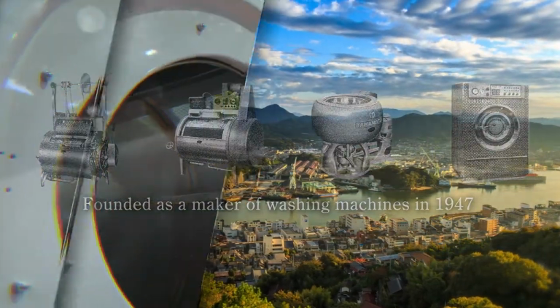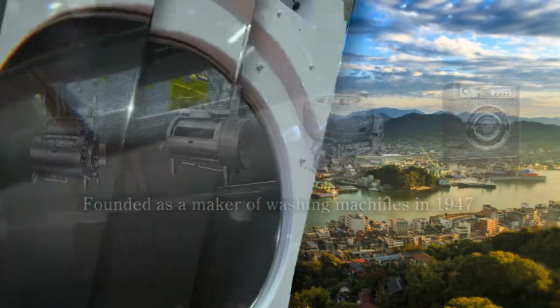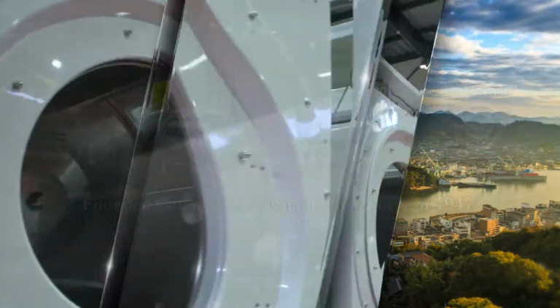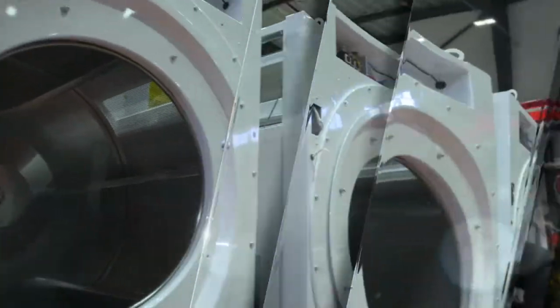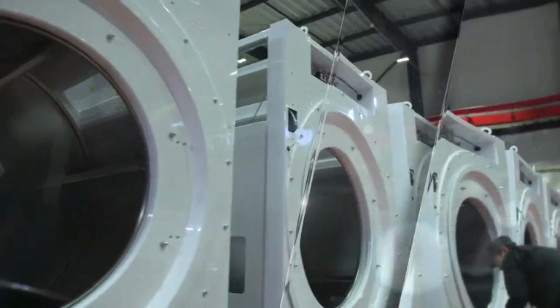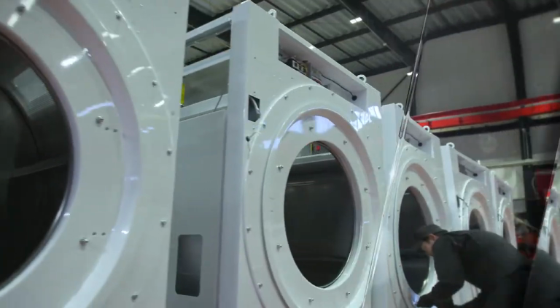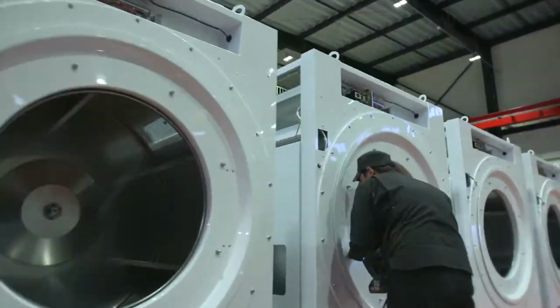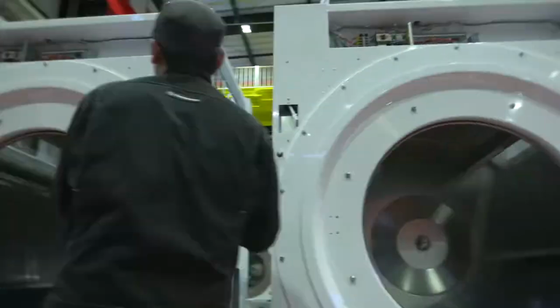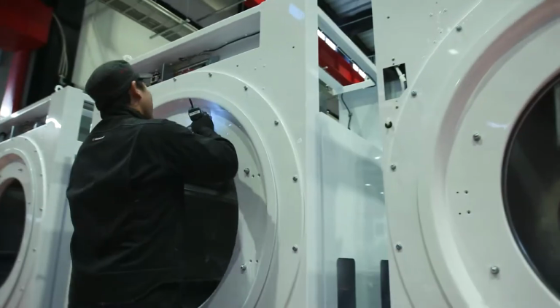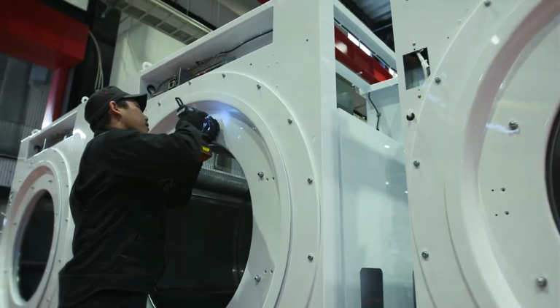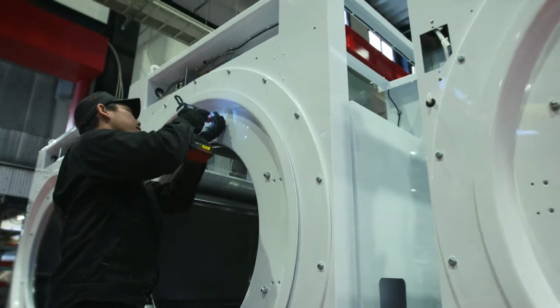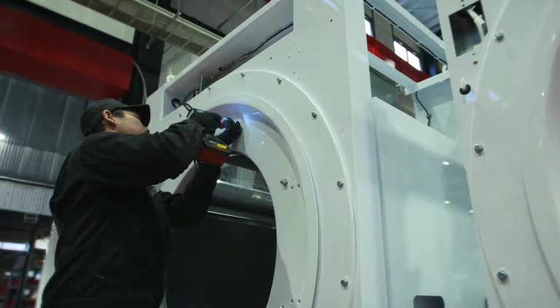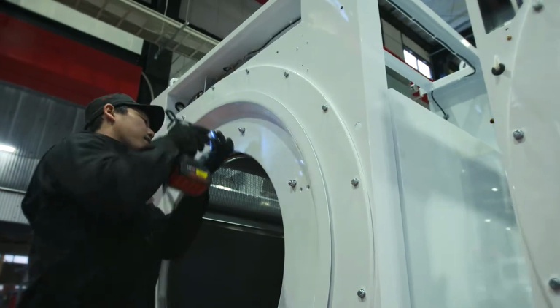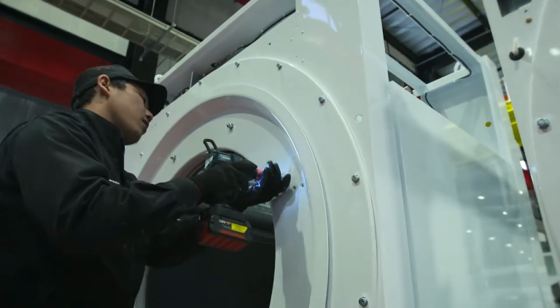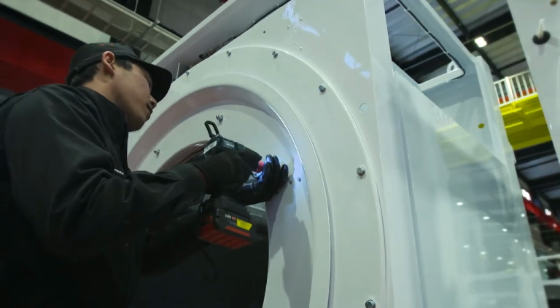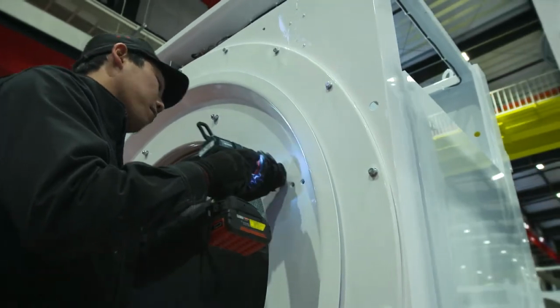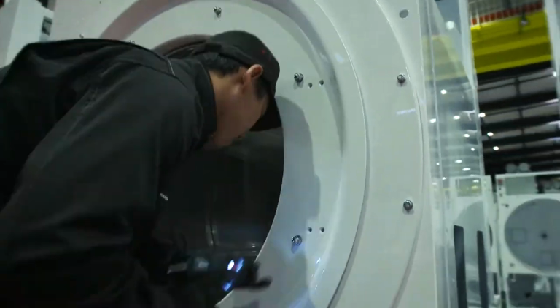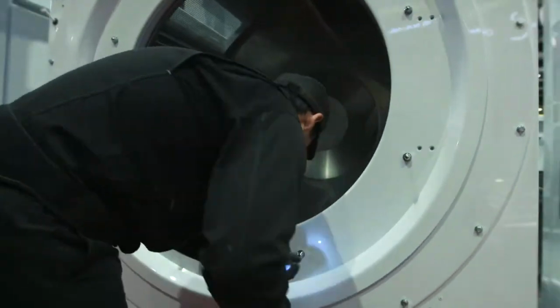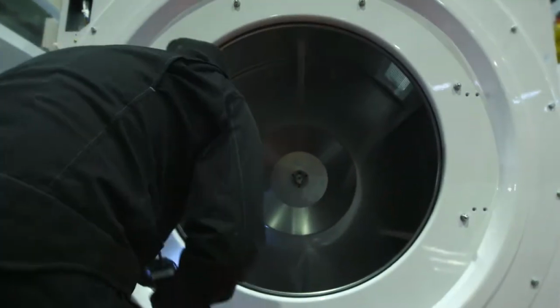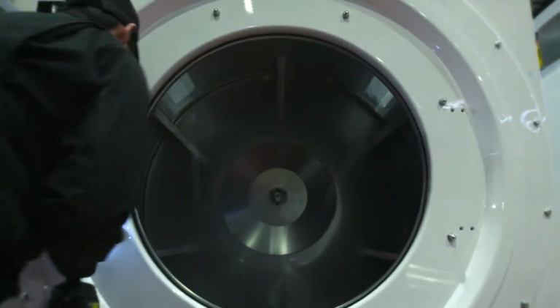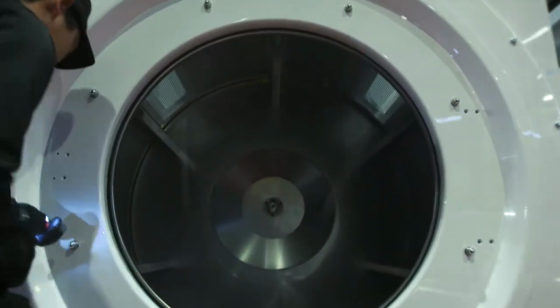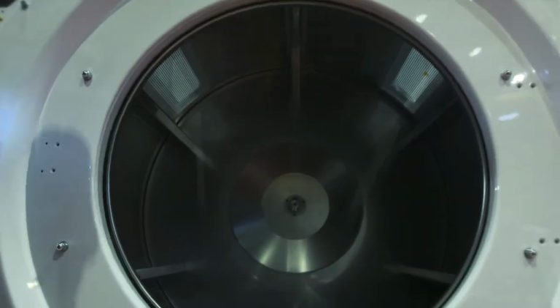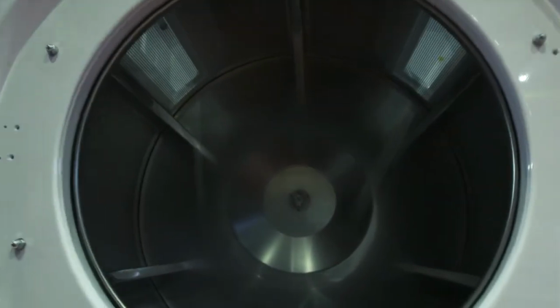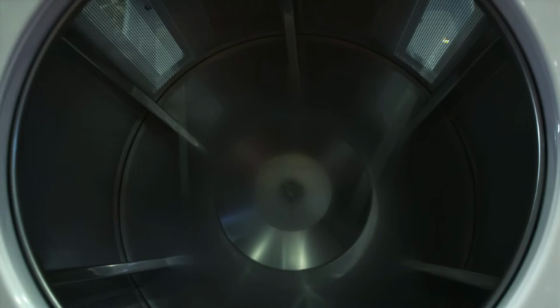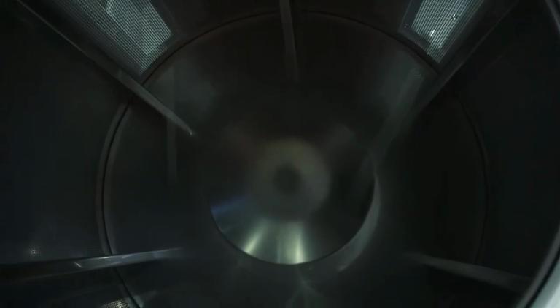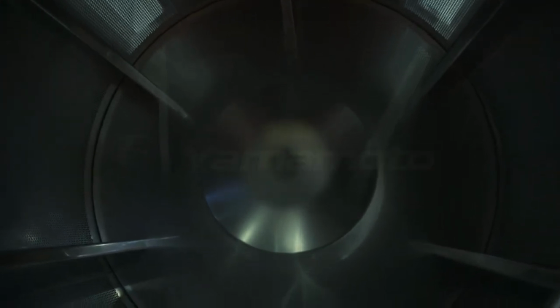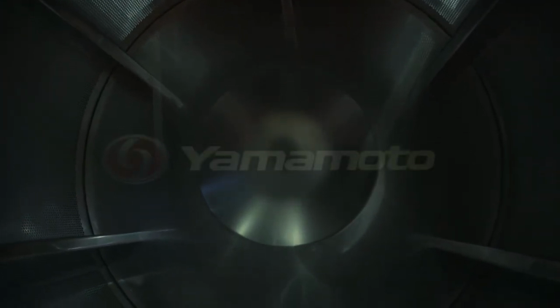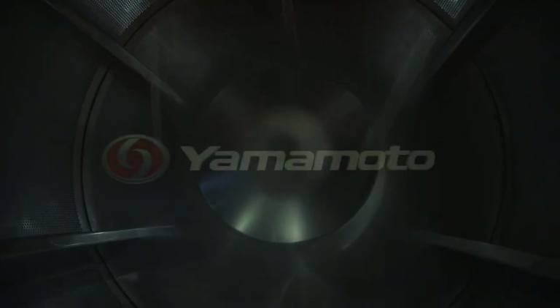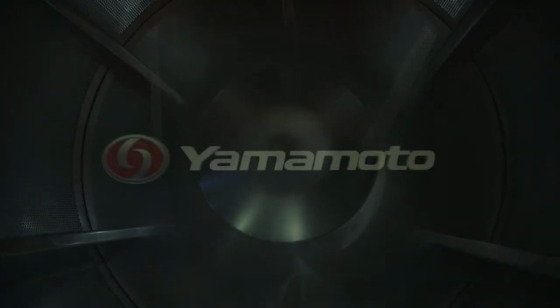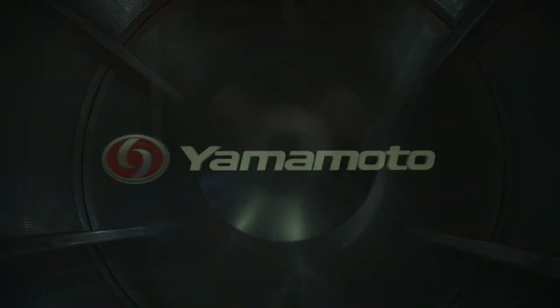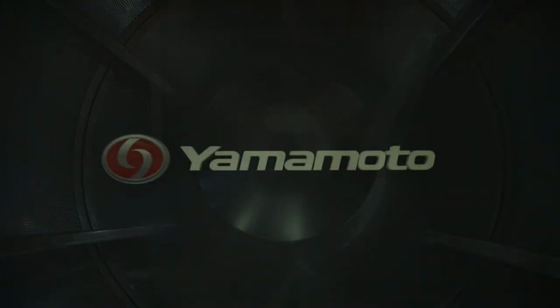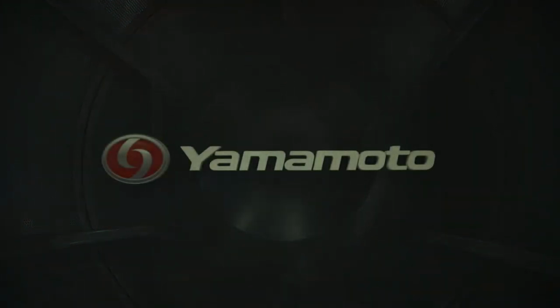Generations ago, the company started by producing commercial laundry machines. Their unique designs and market success led to larger machines such as towel folders and dry cleaning machines that supported the highest standards of cleanliness in Japan.